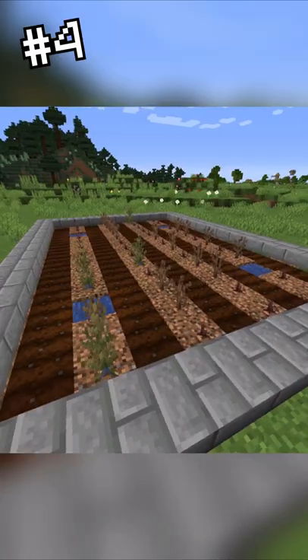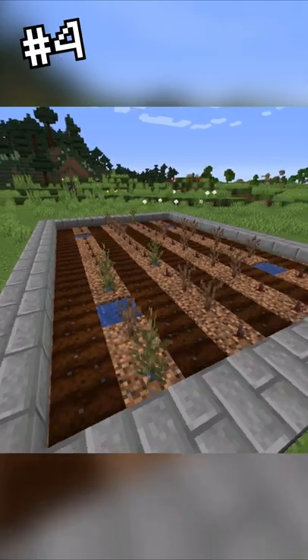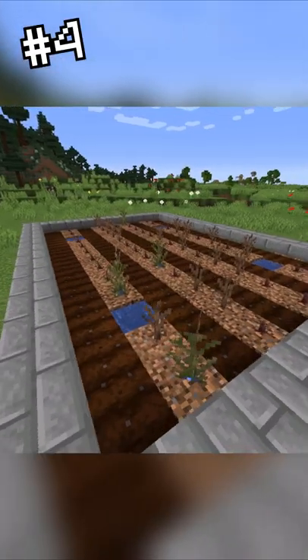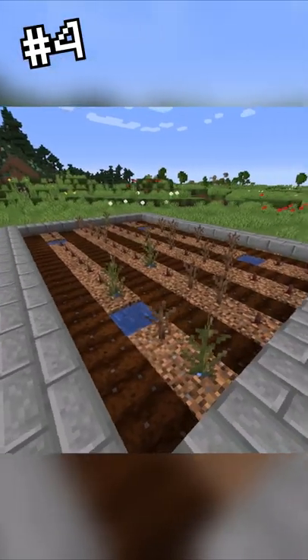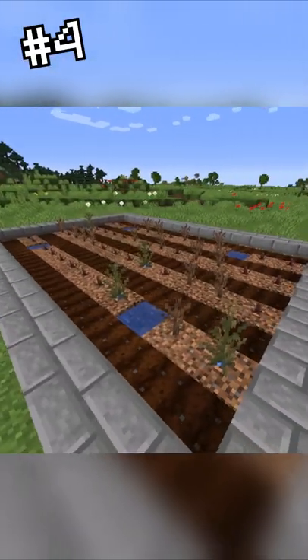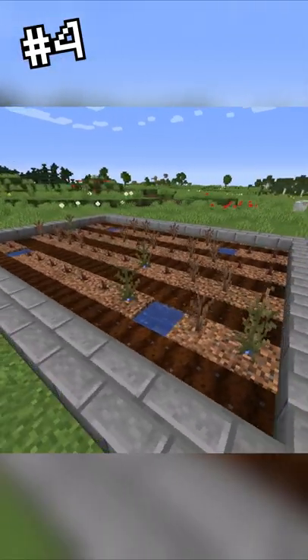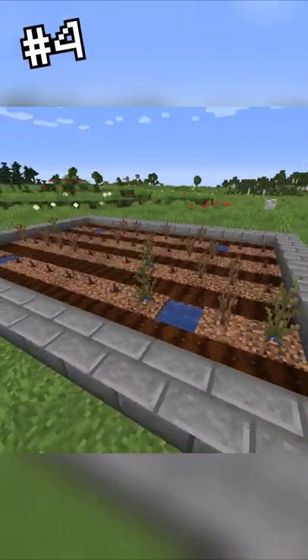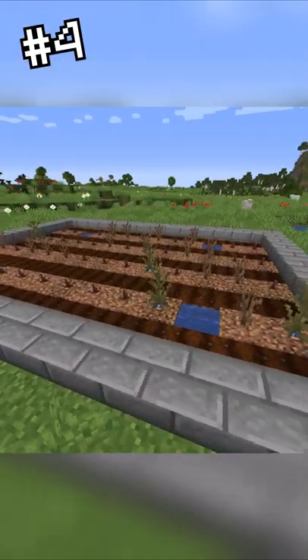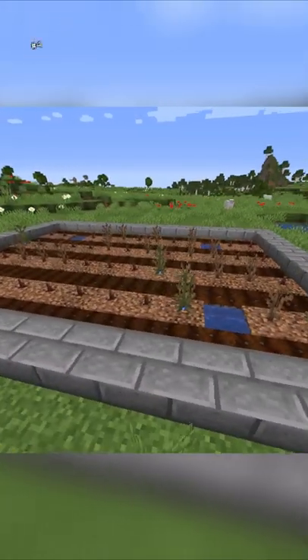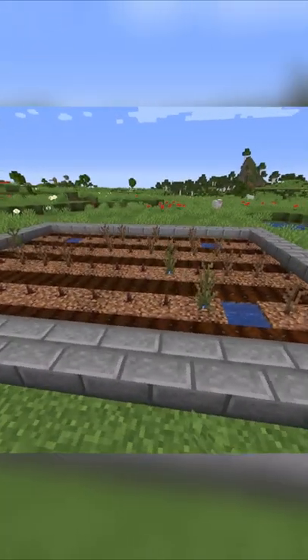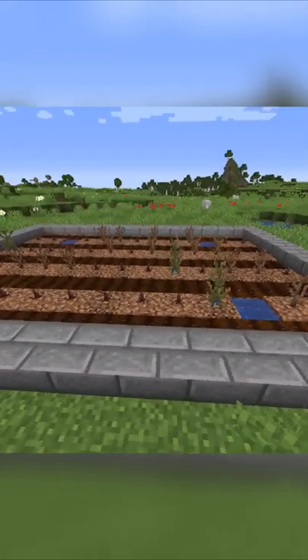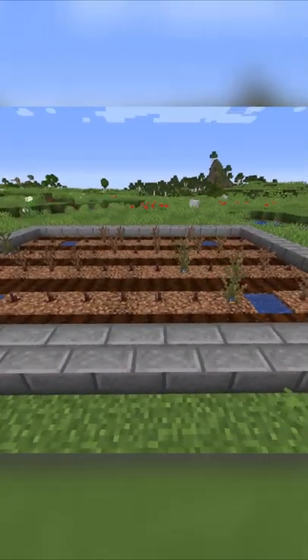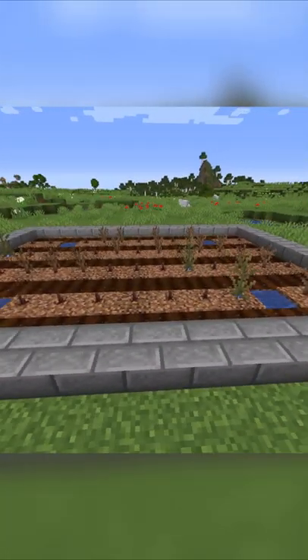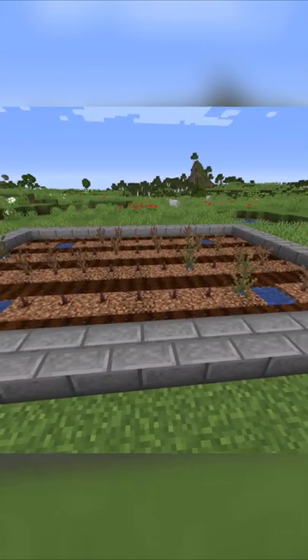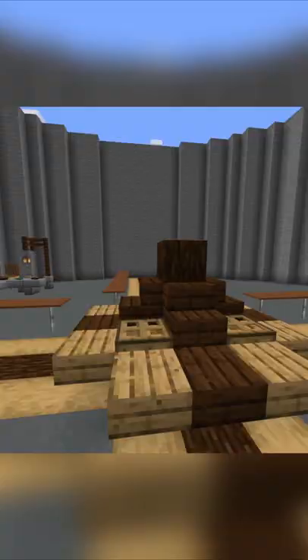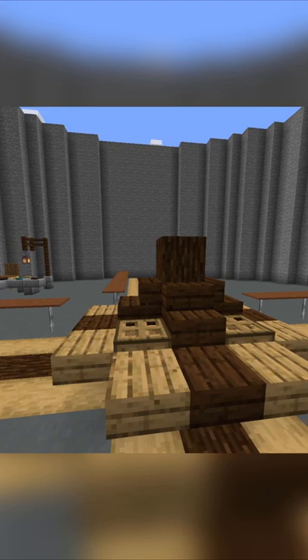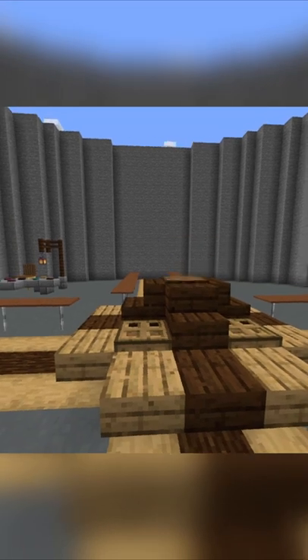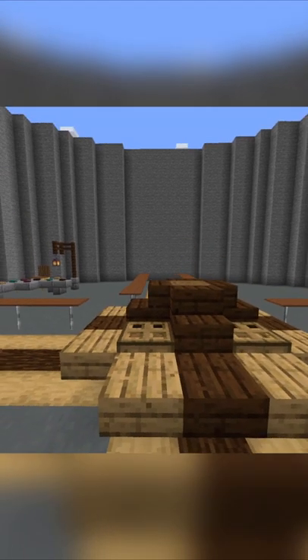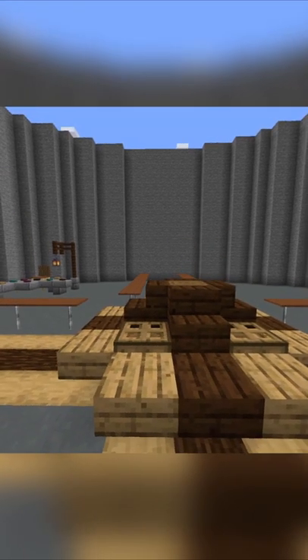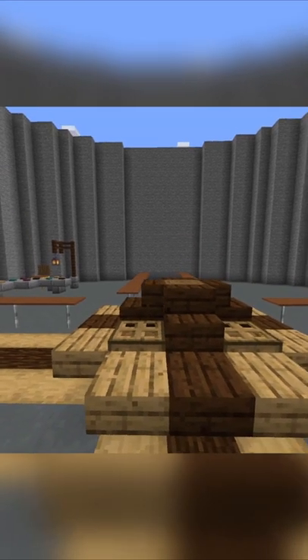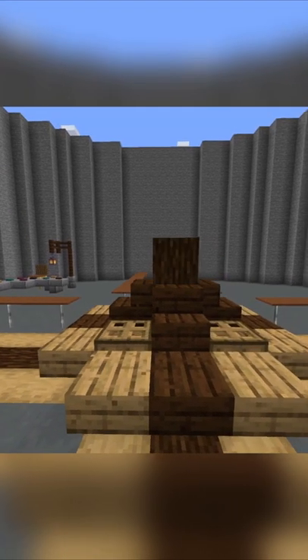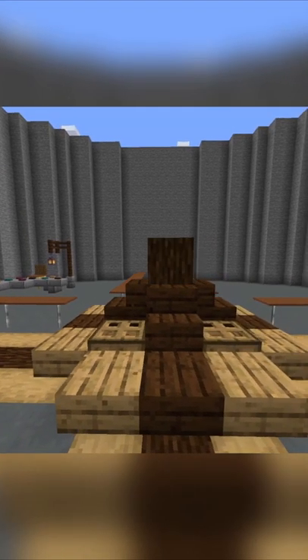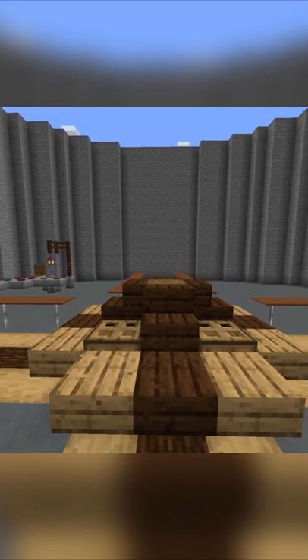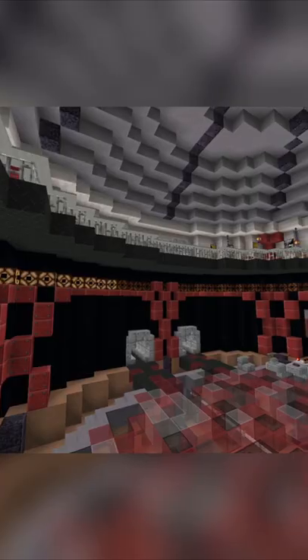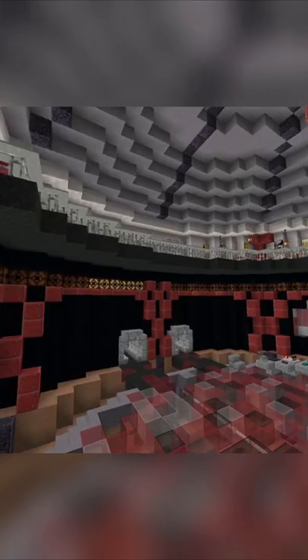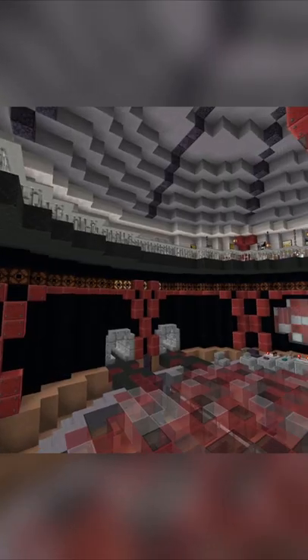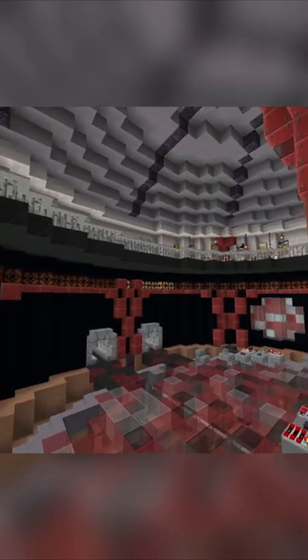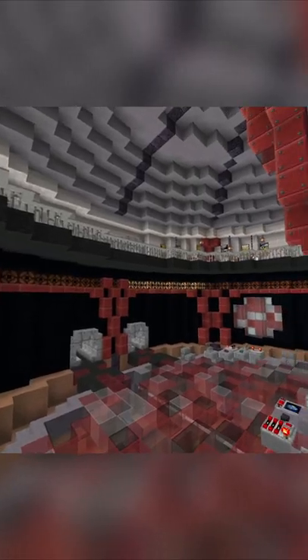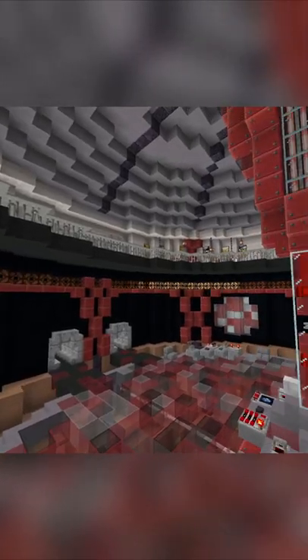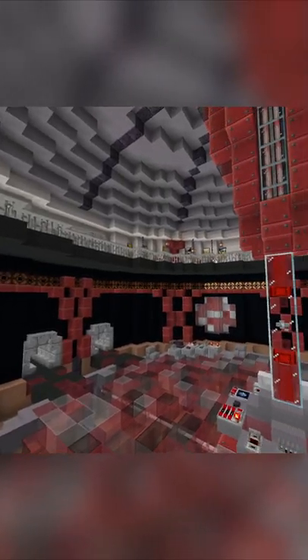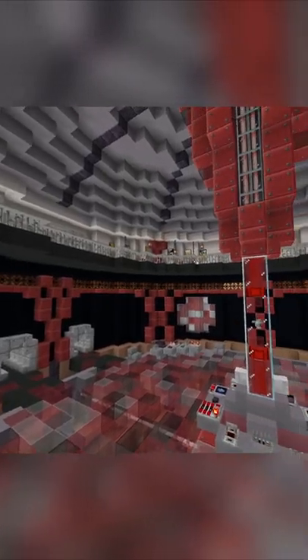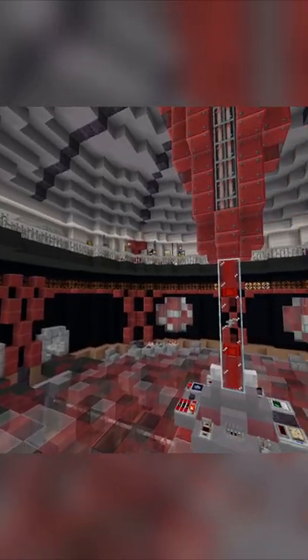You also need to remember that your TARDIS needs to look alive. Moving elements like an animated time rotor or flashing lights around the build can really help to bring it to life.